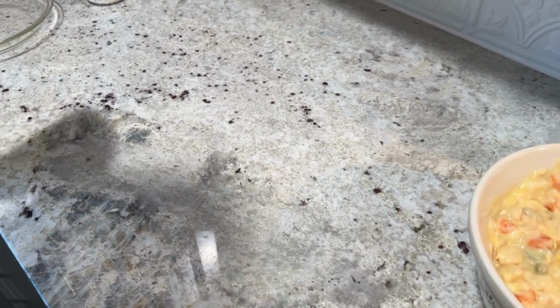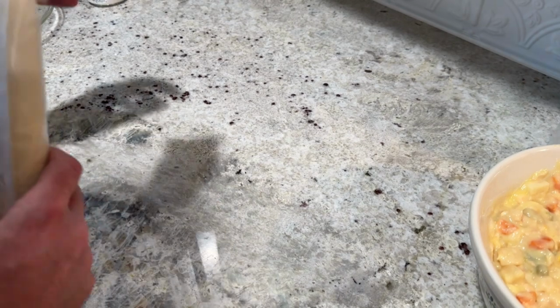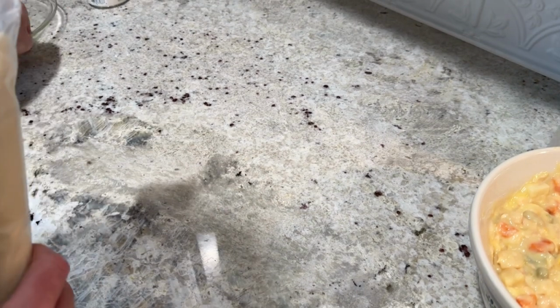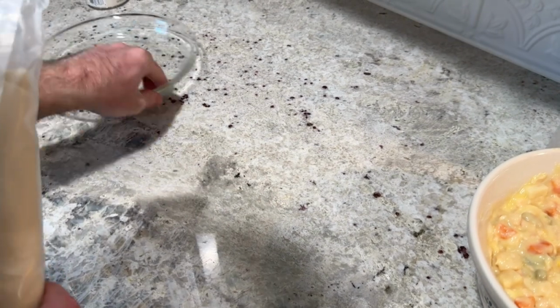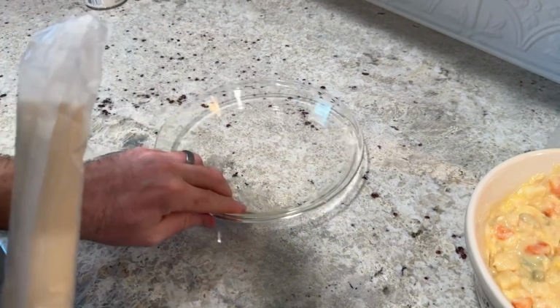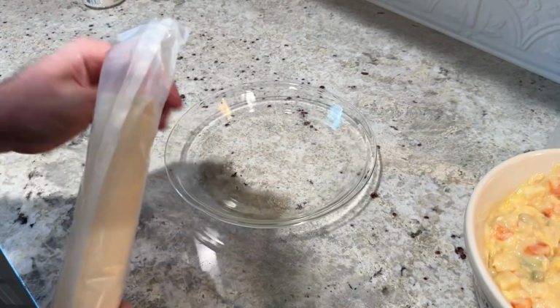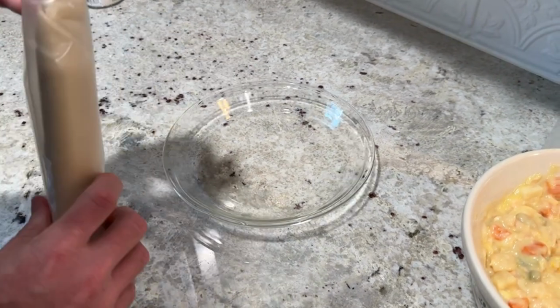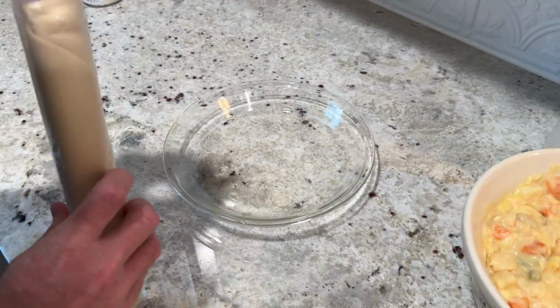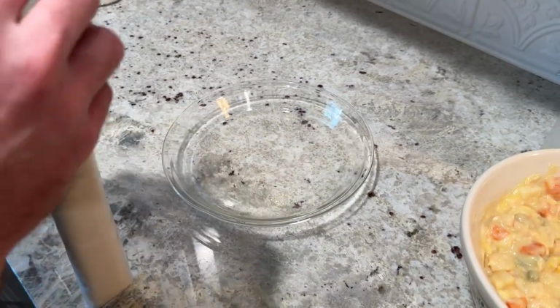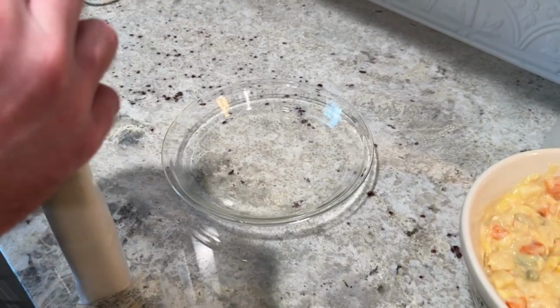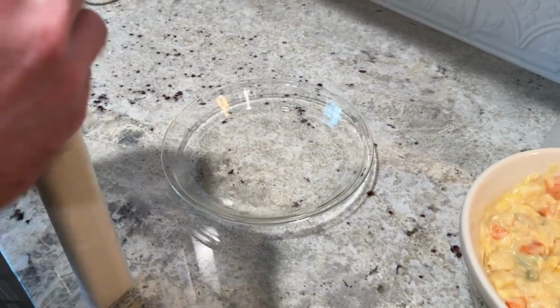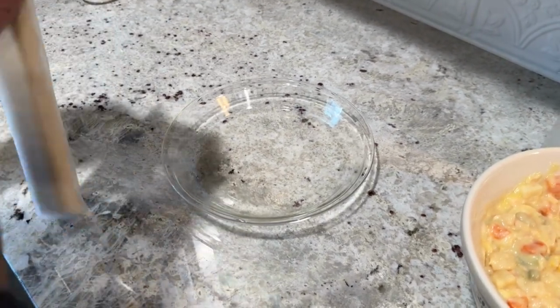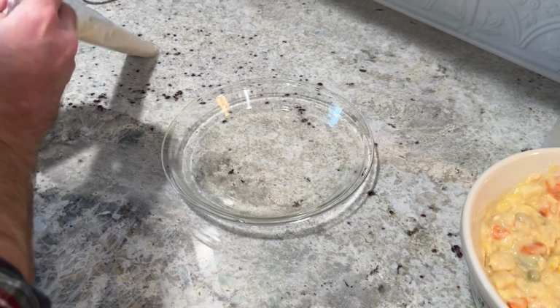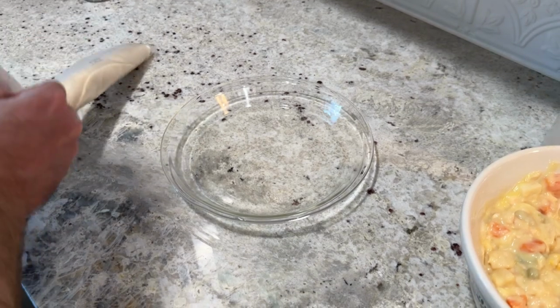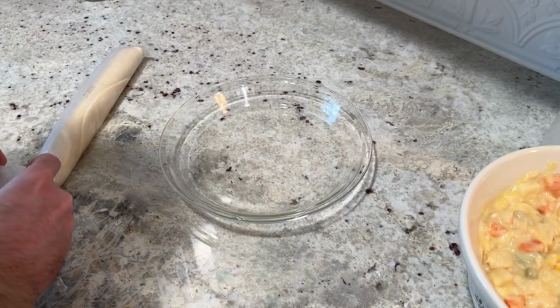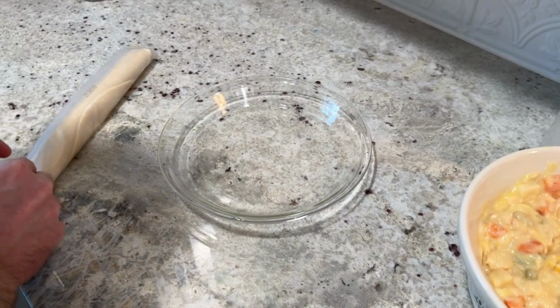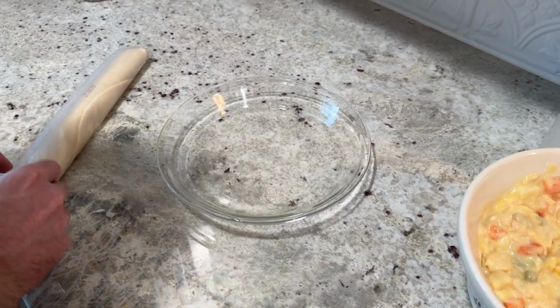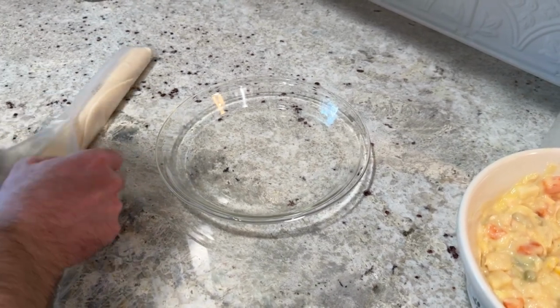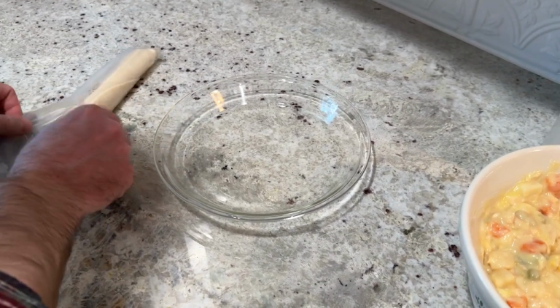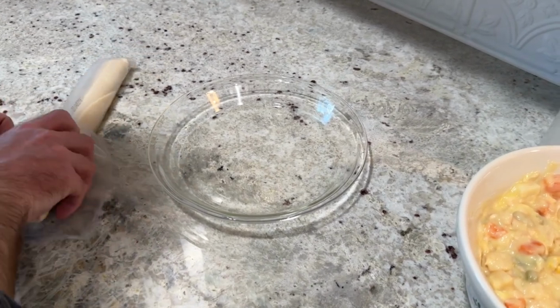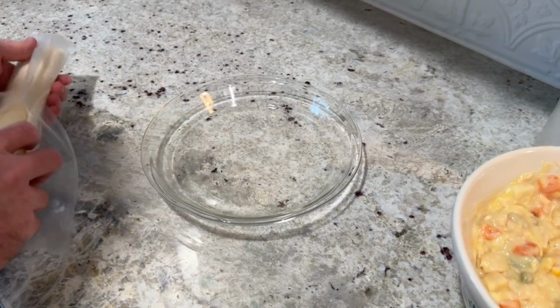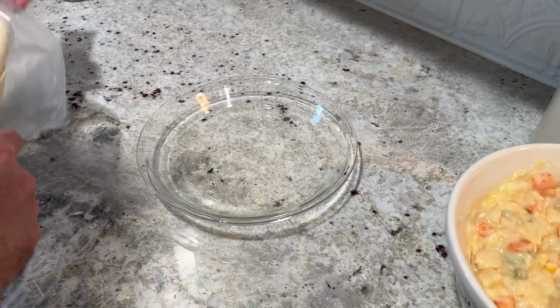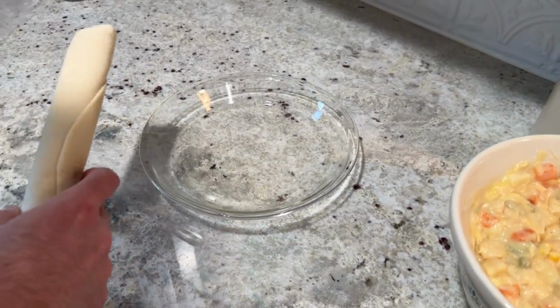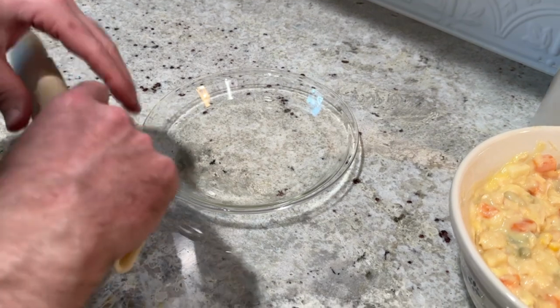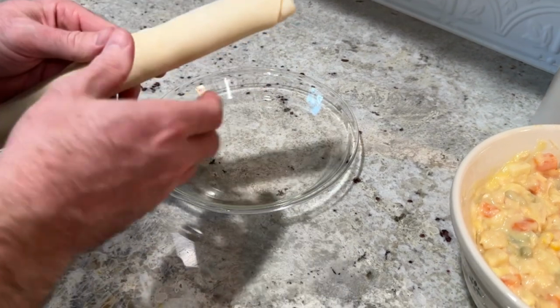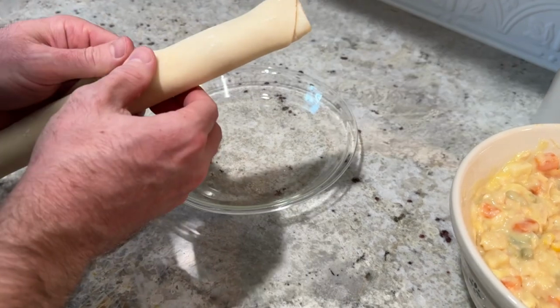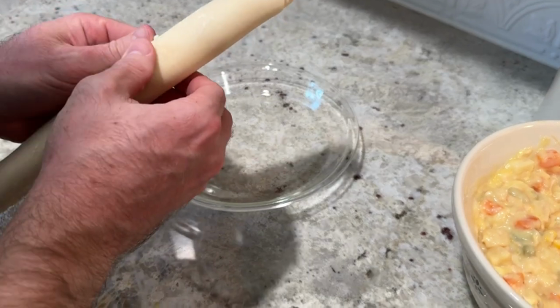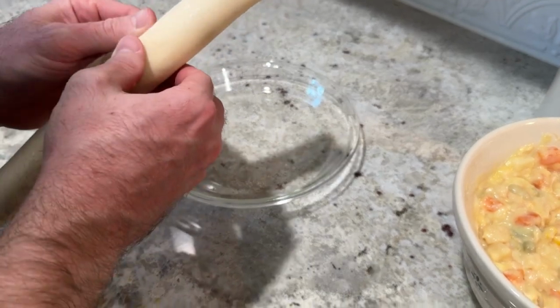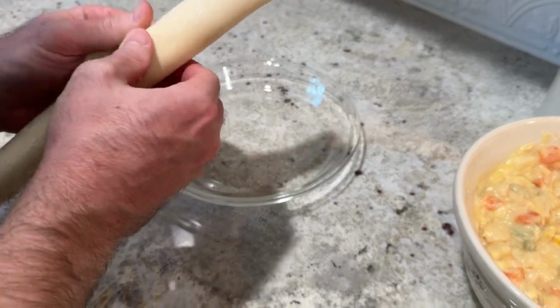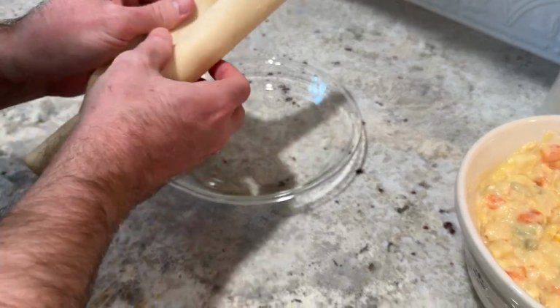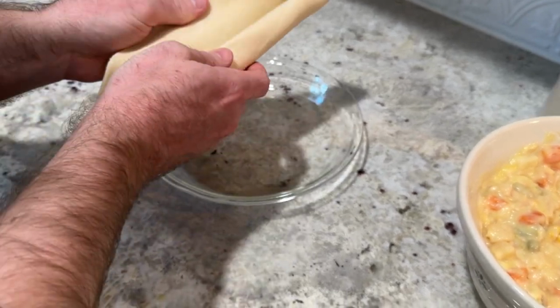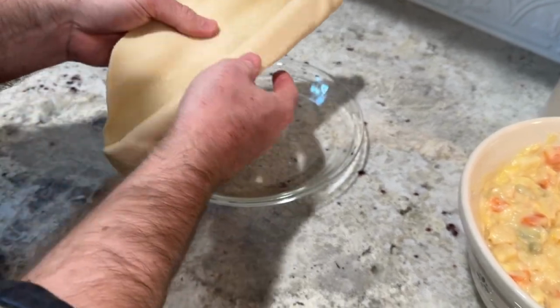Take two refrigerated pie crusts — or homemade if you prefer. Place one crust in a nine-inch pie dish along the bottom of the pan, letting the edges overlap just a little bit so that later you can tuck and crimp the pie edges together.